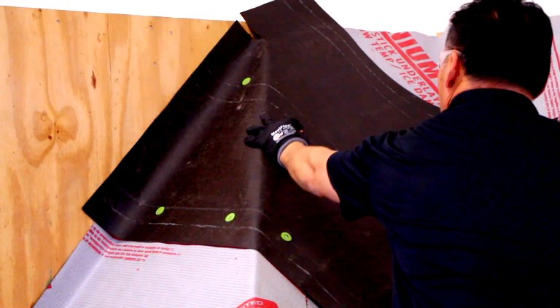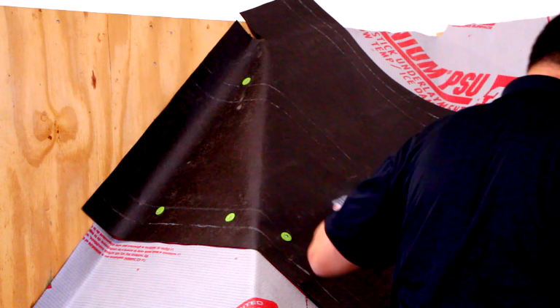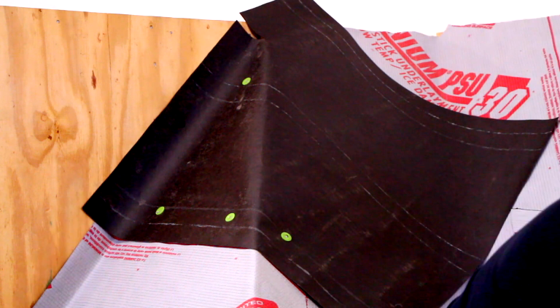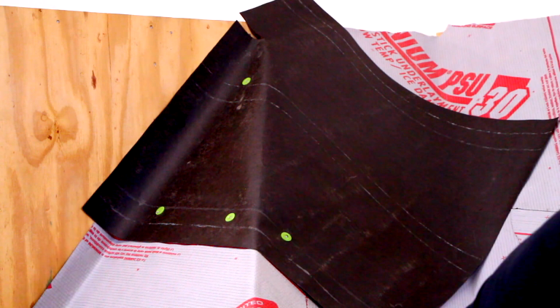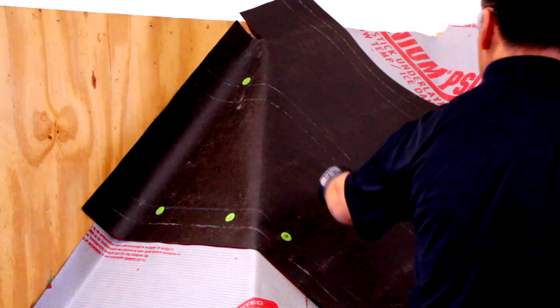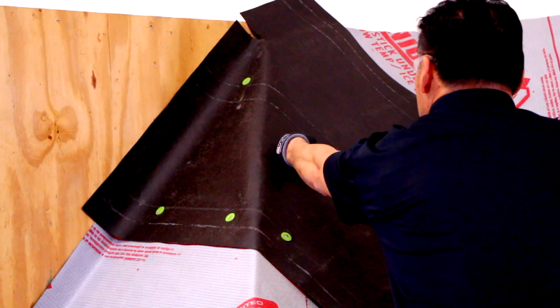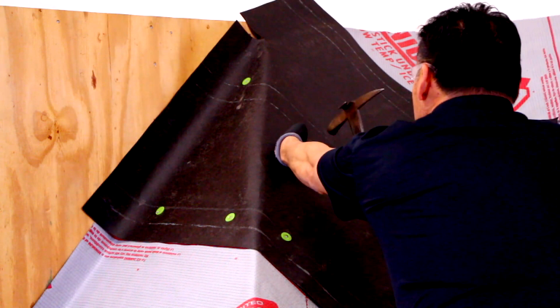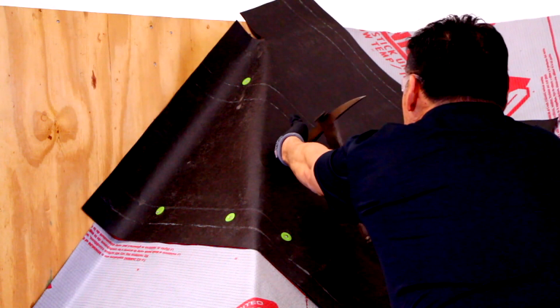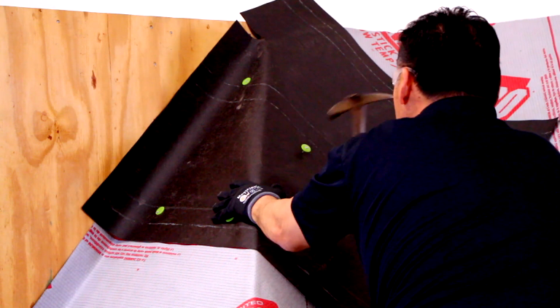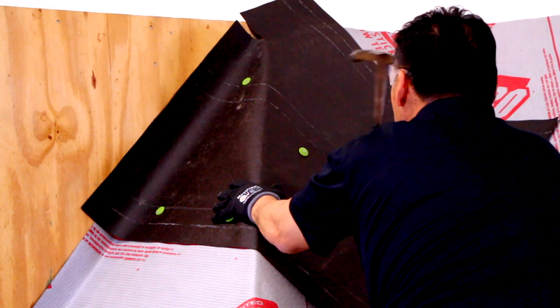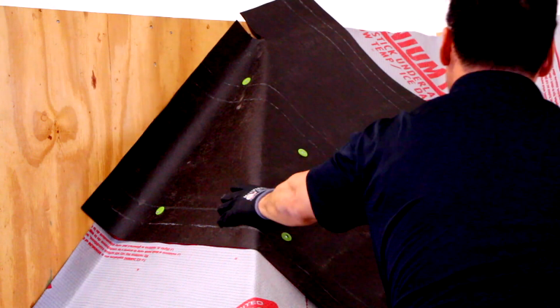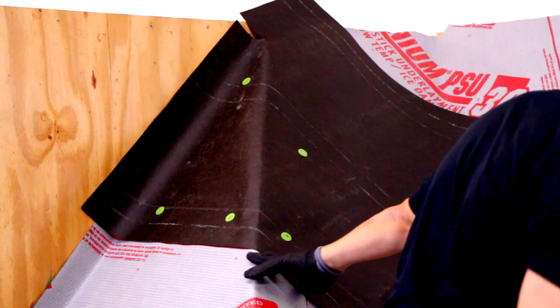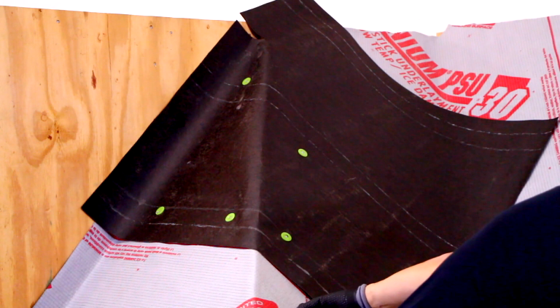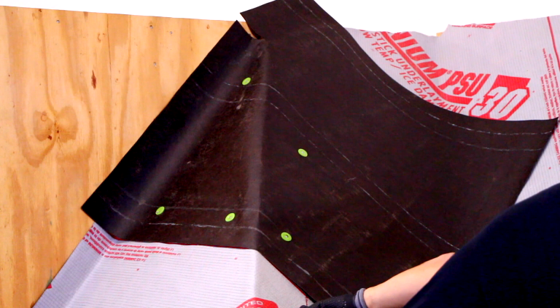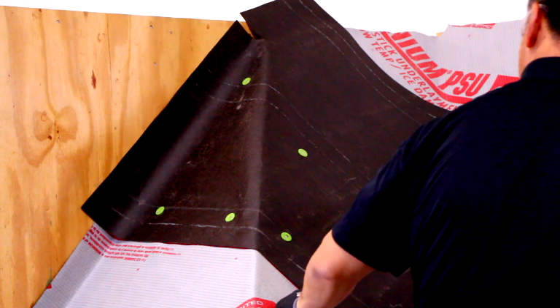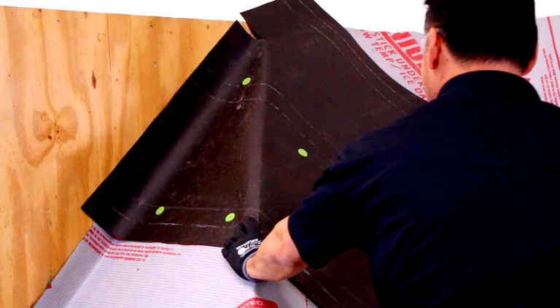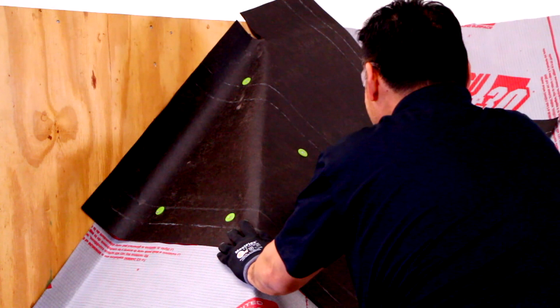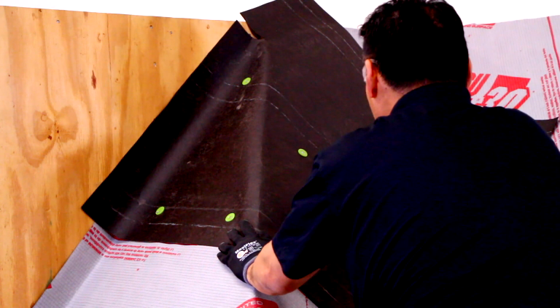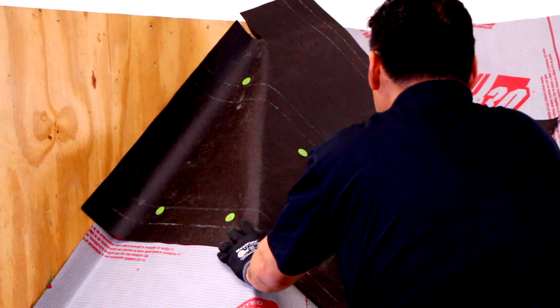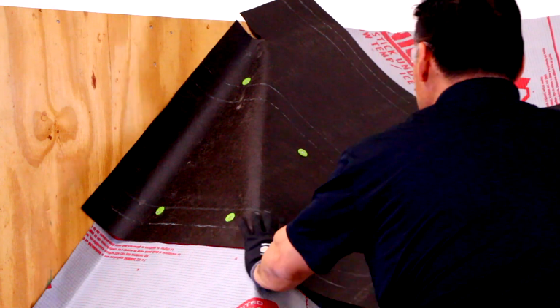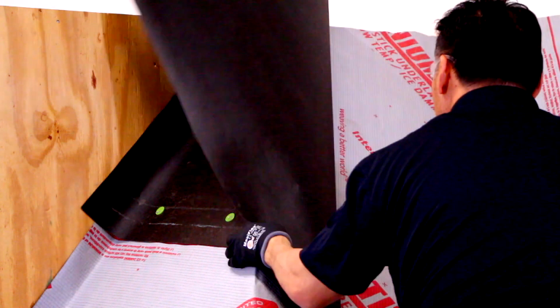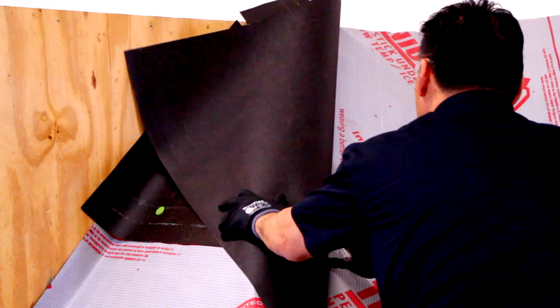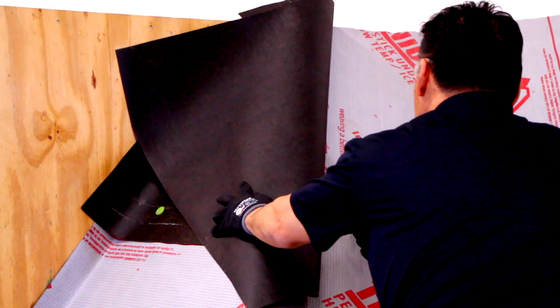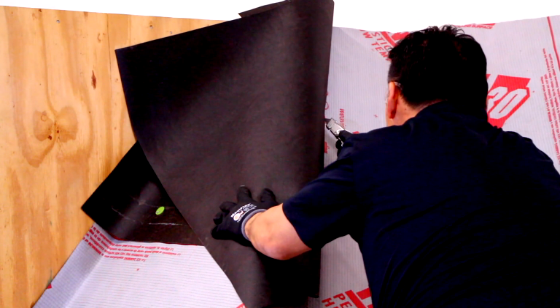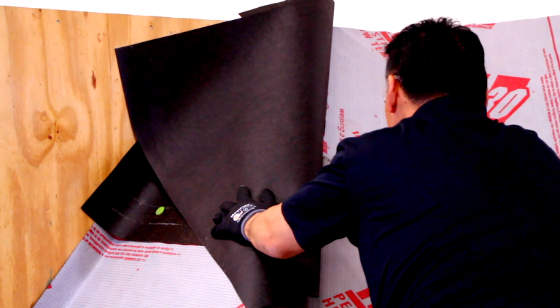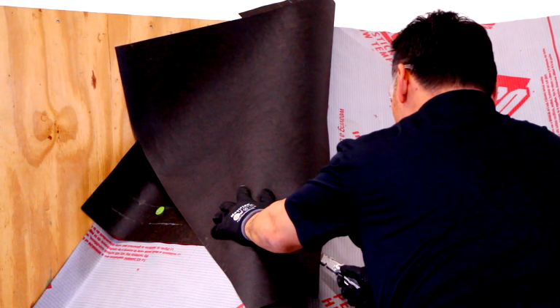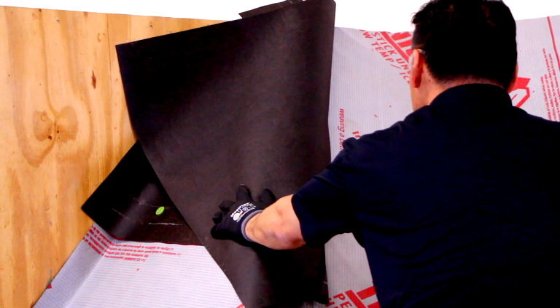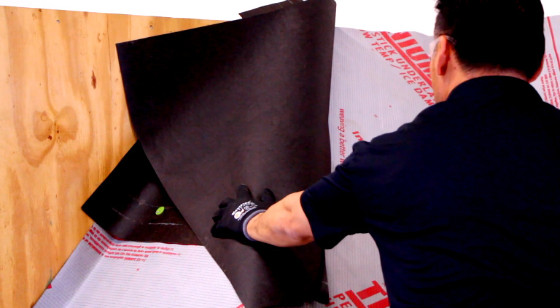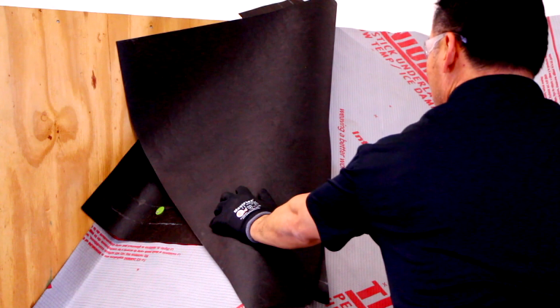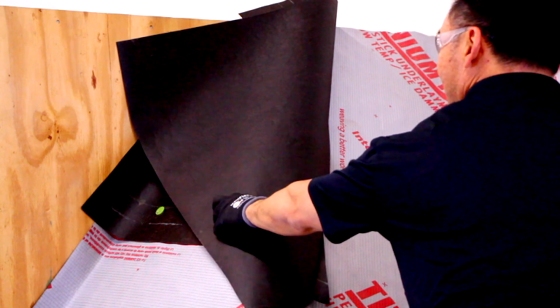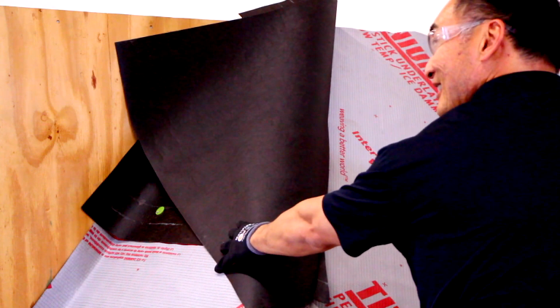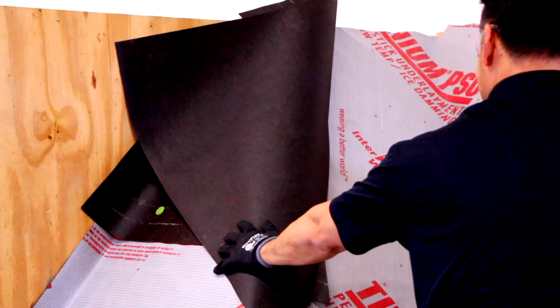Most granulated ice and water shields require the felt to cover it completely. What happens is the slate will stick to the ice and water shield when it gets hot, but many brands now have a plastic layer on top of the sticky asphalt.